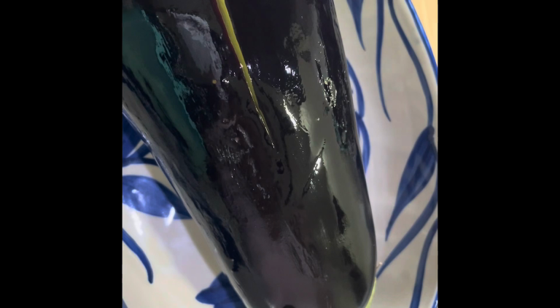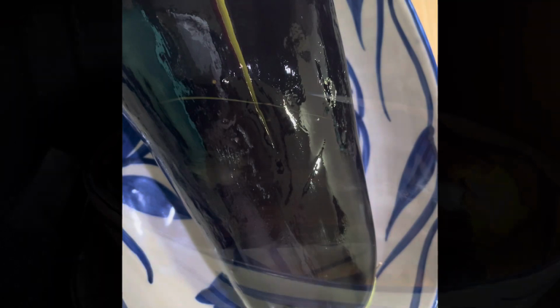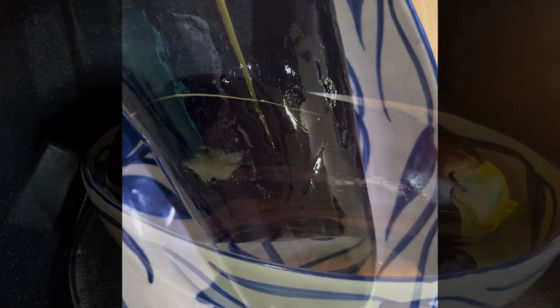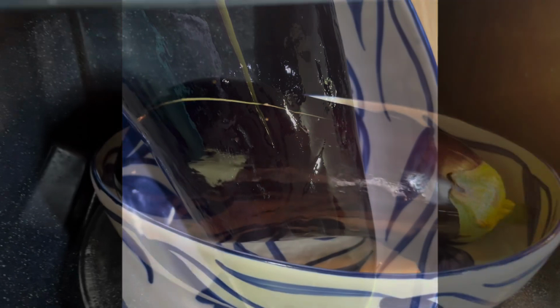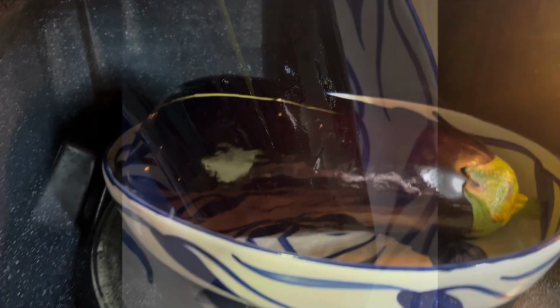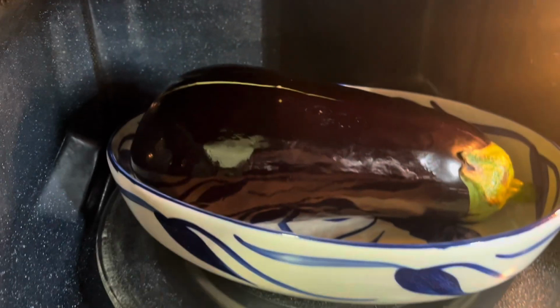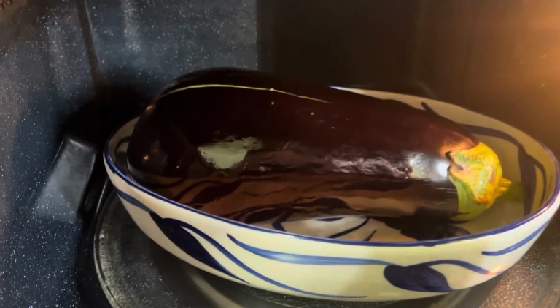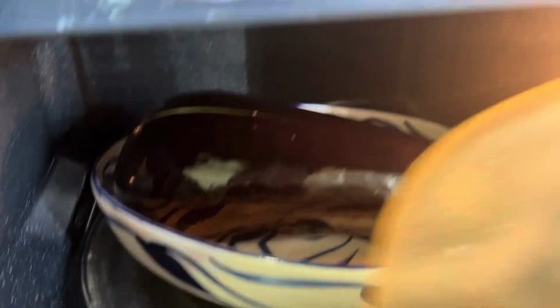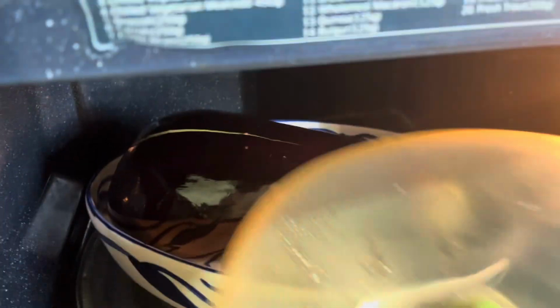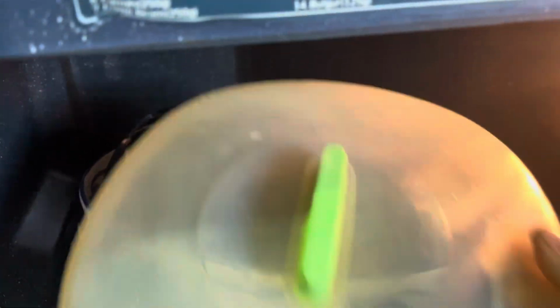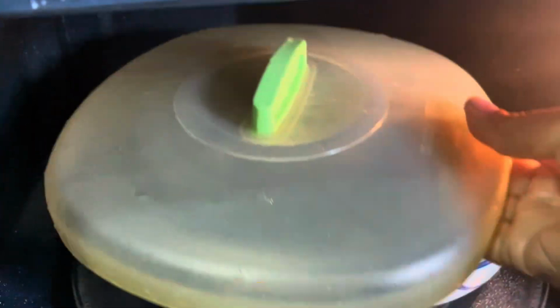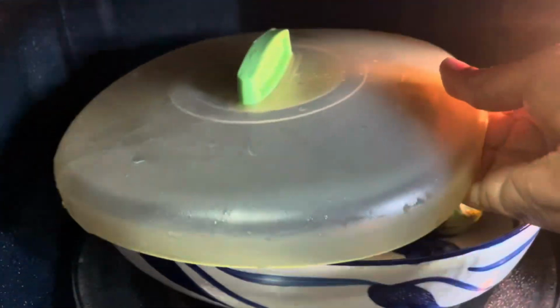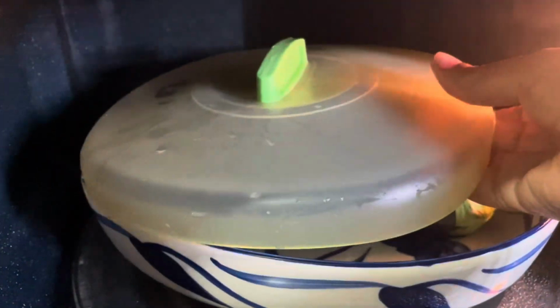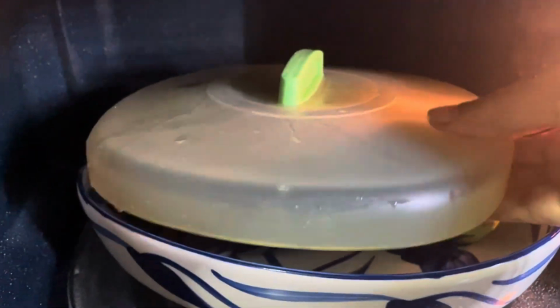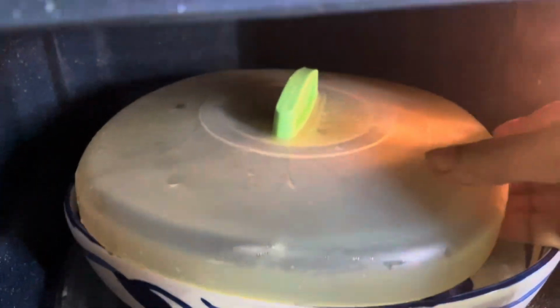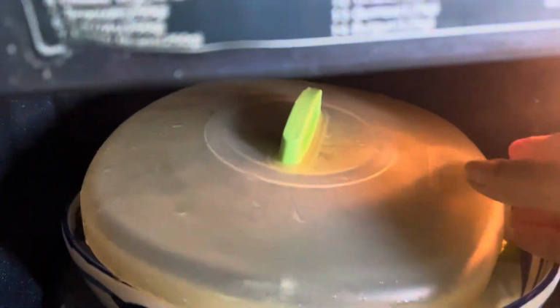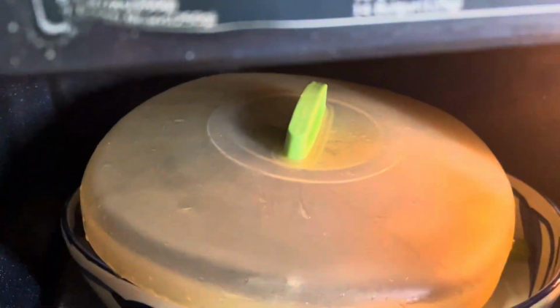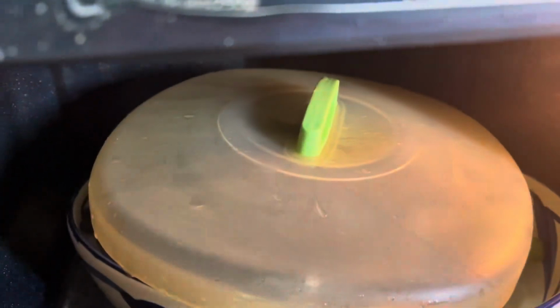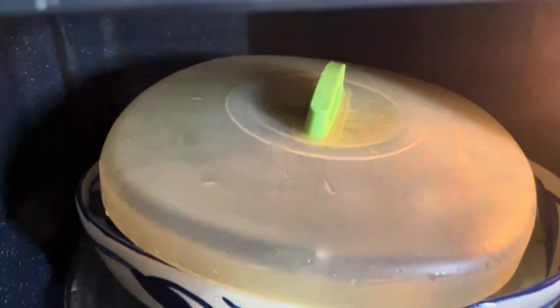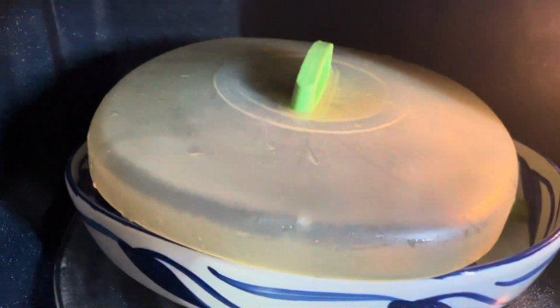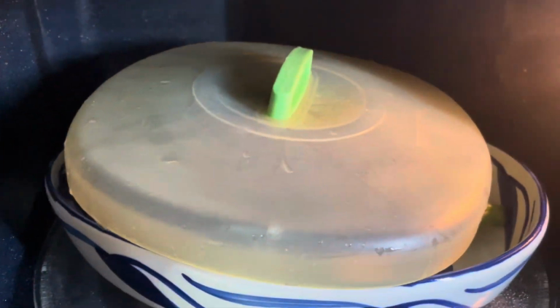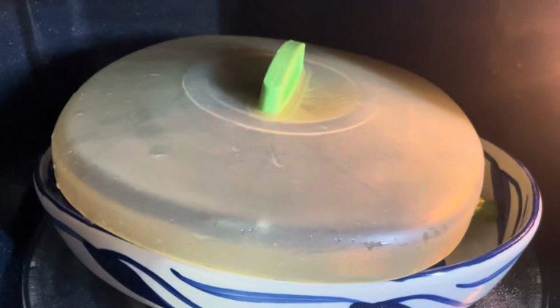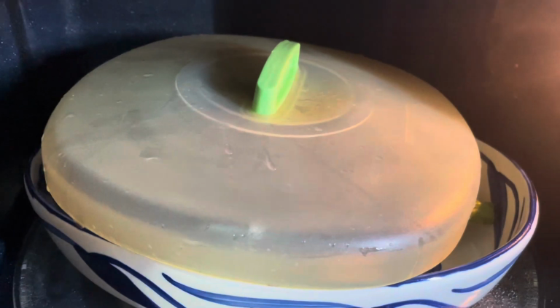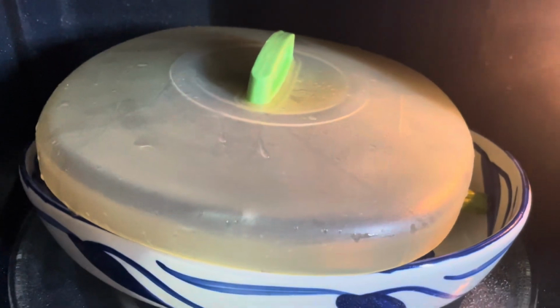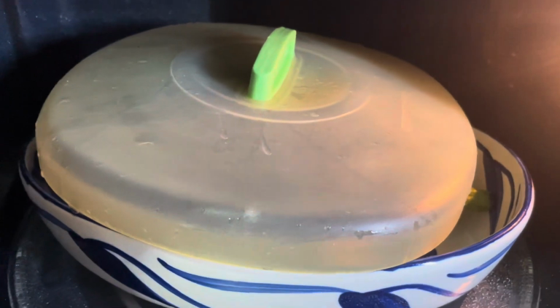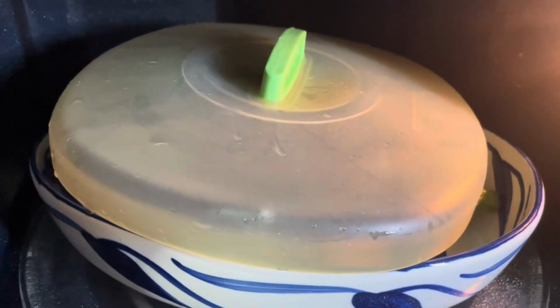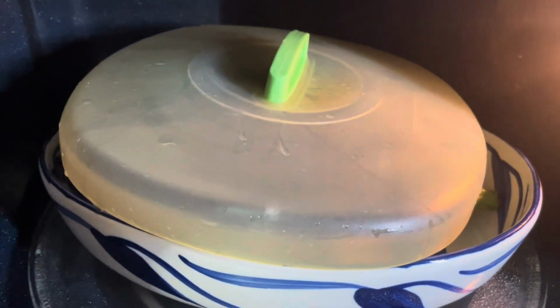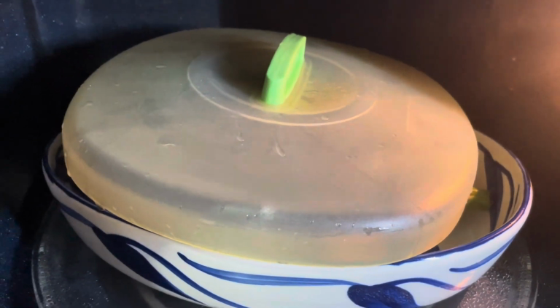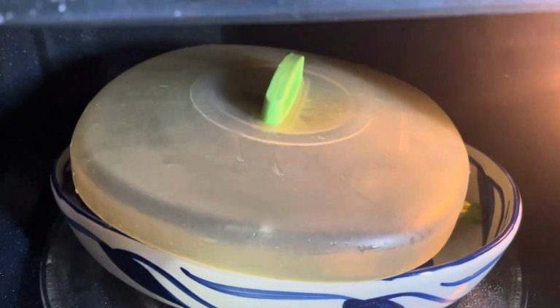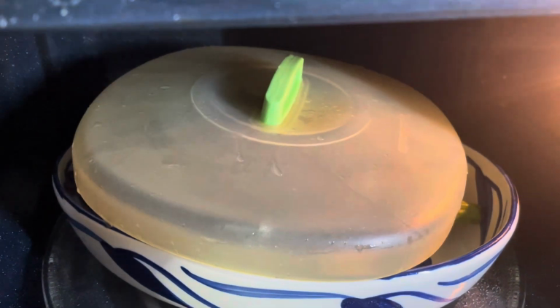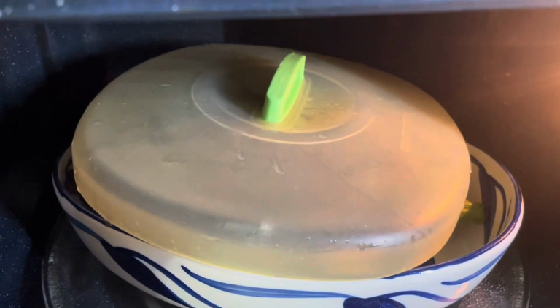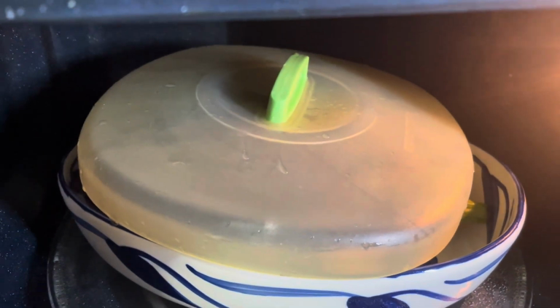In the microwave I'll put a cover. I always like to put a cover because it's faster and does not dry up.